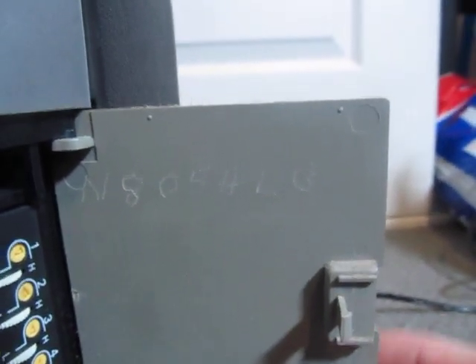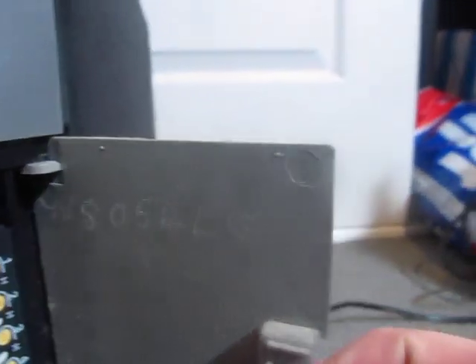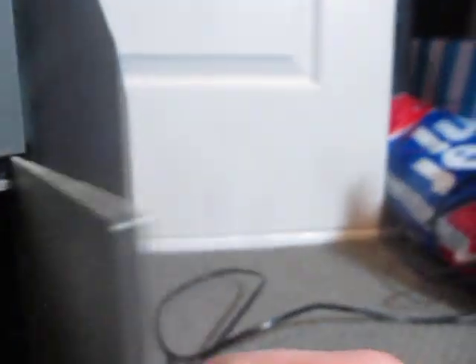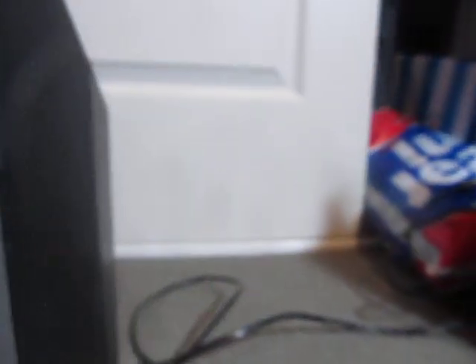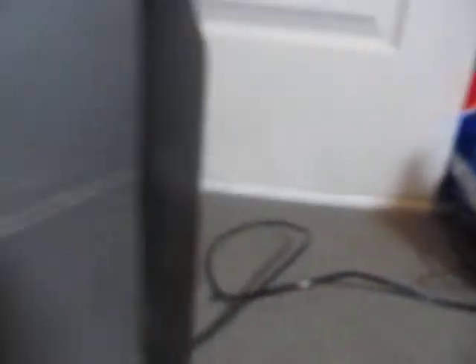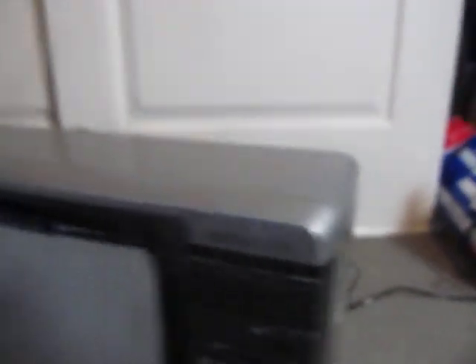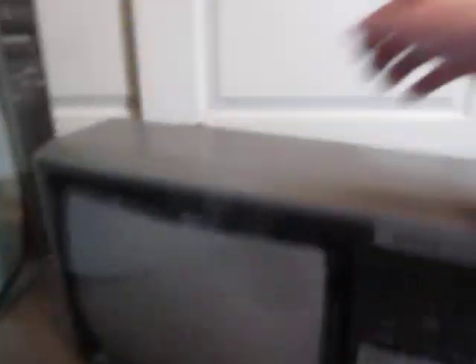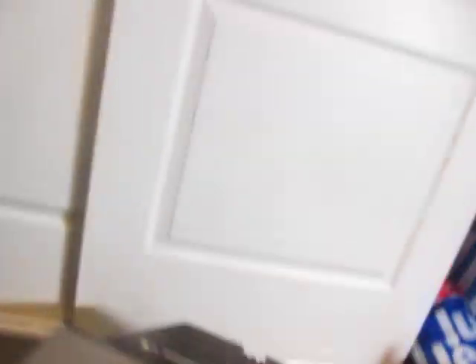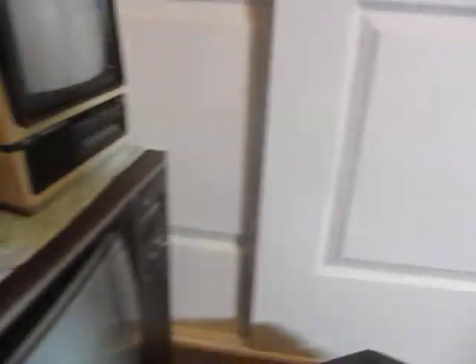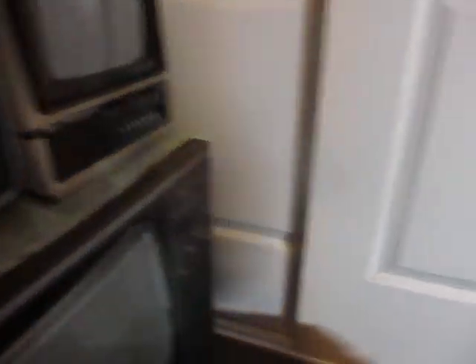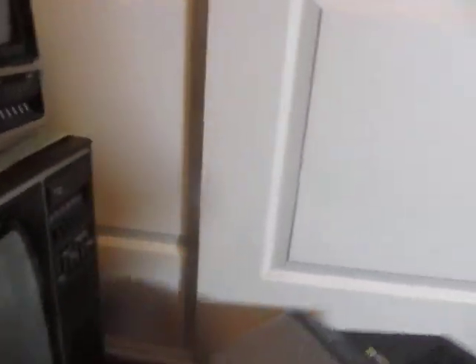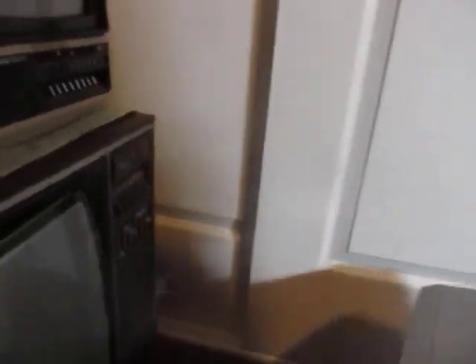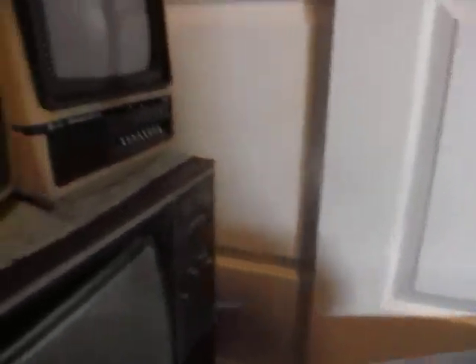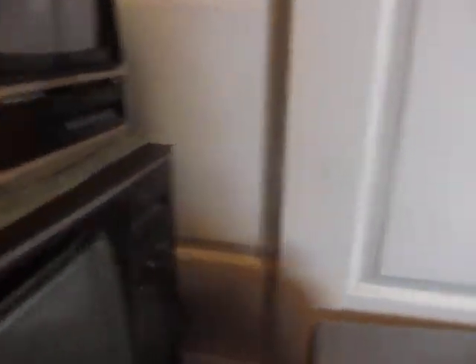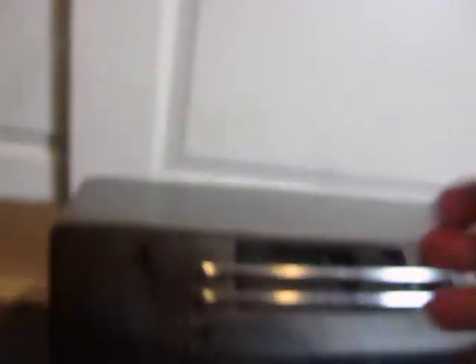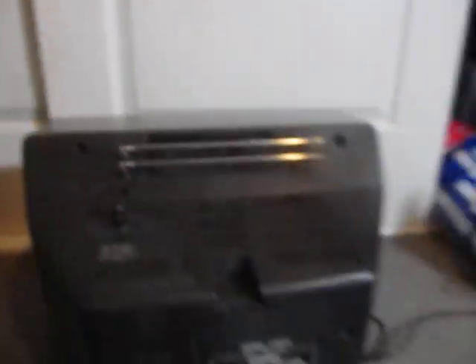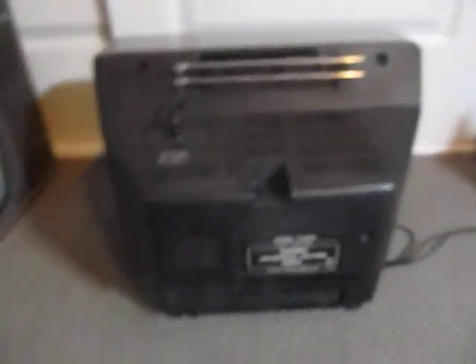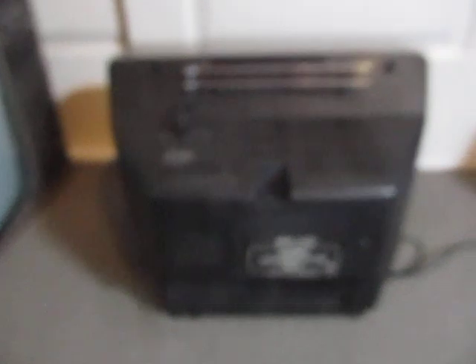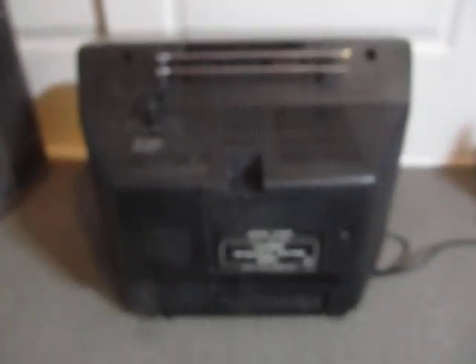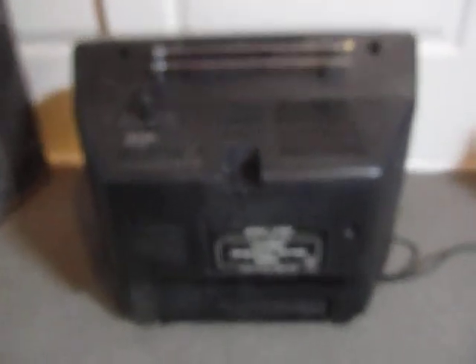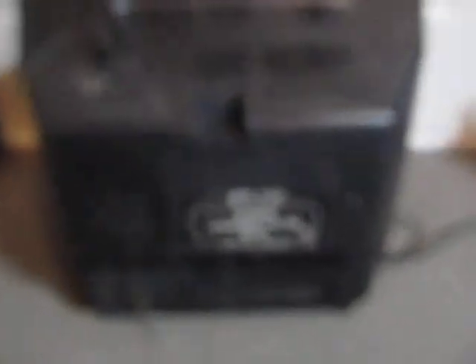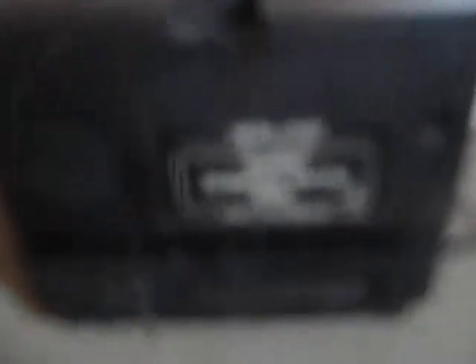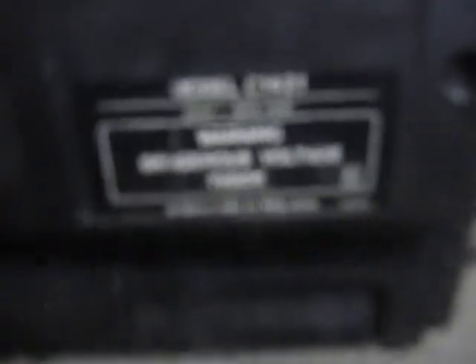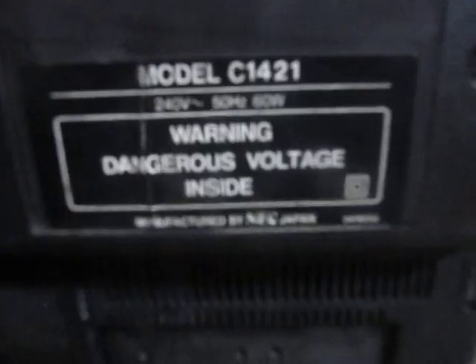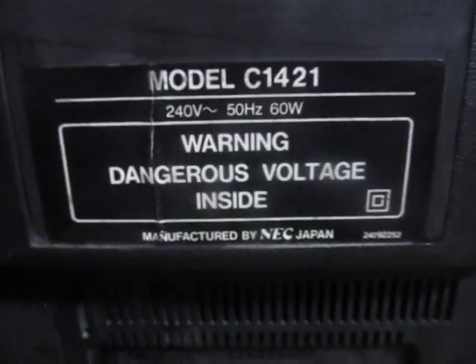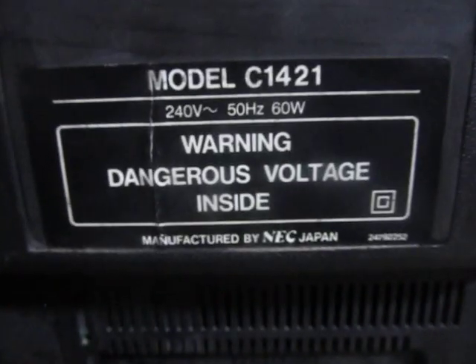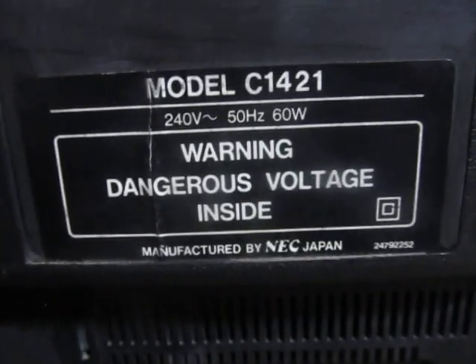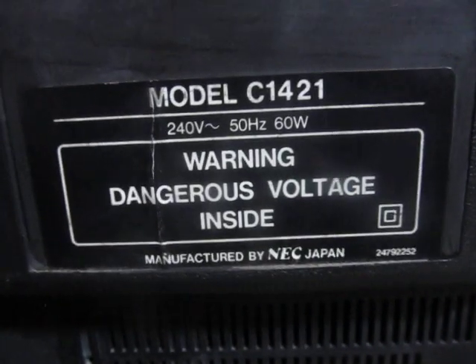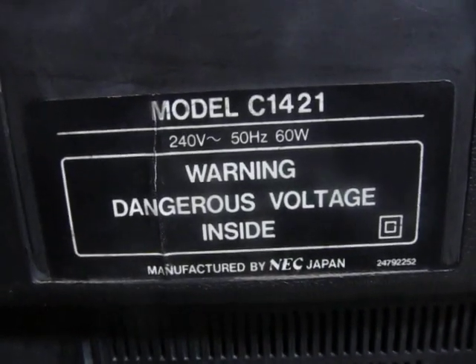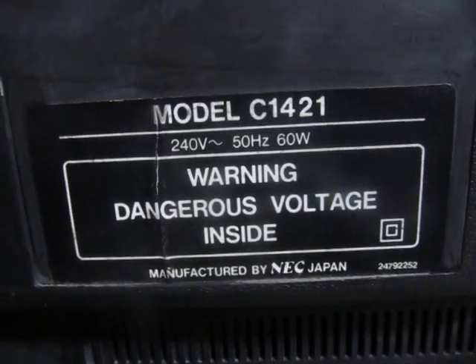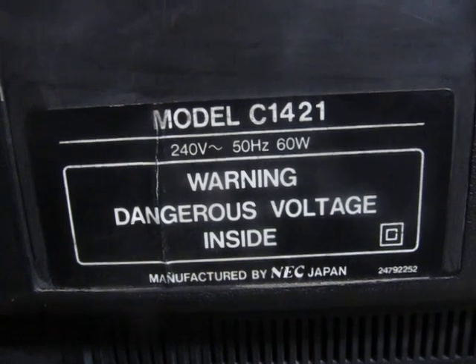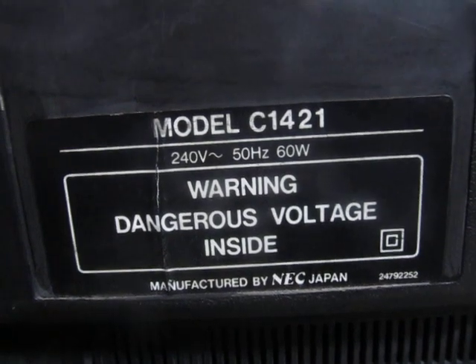There's a number here: N8054LG. Don't know what that means, but it's probably made by whoever owned it. Here's the rear of the set — manufactured by NEC Japan.